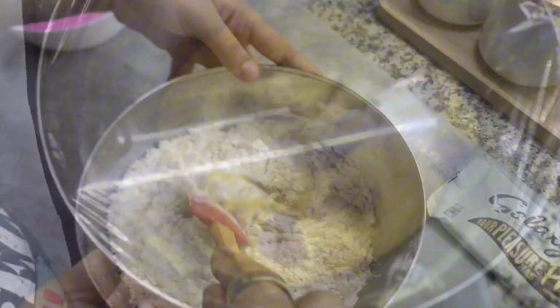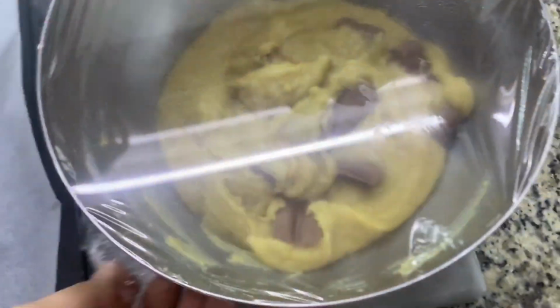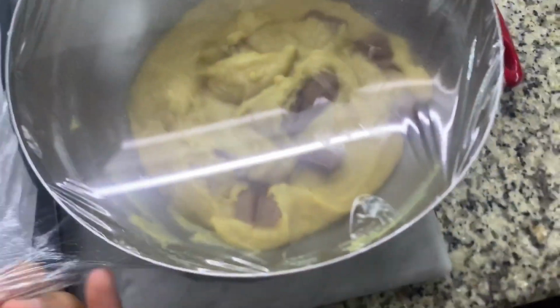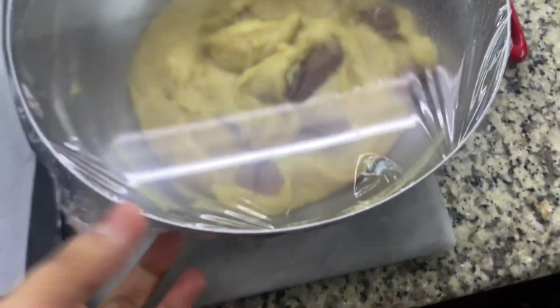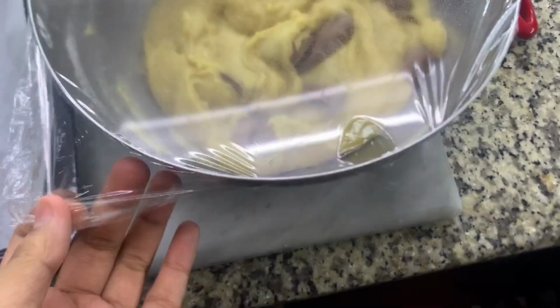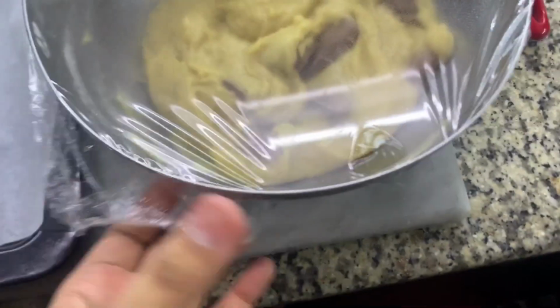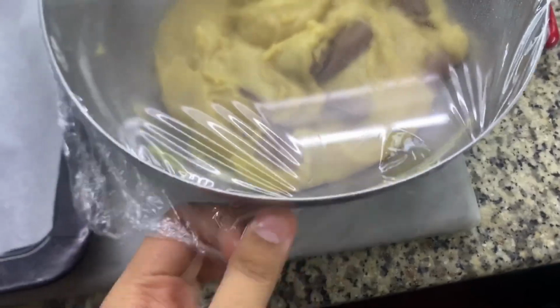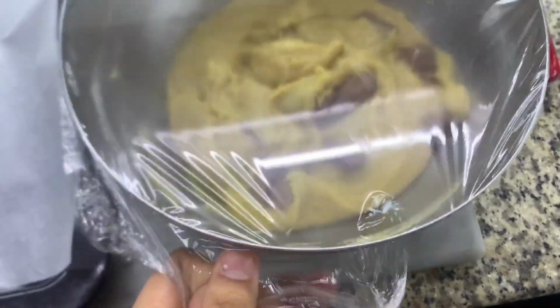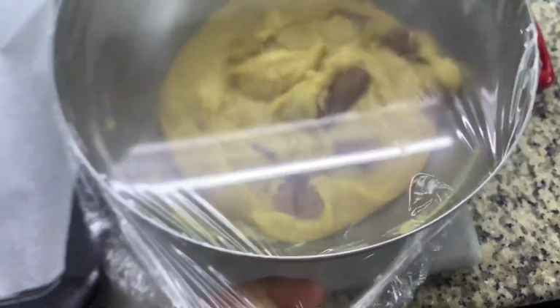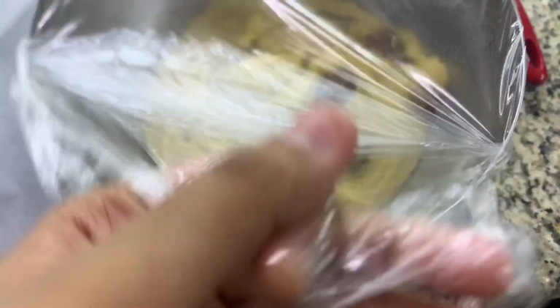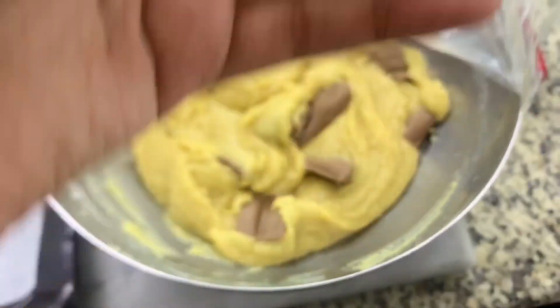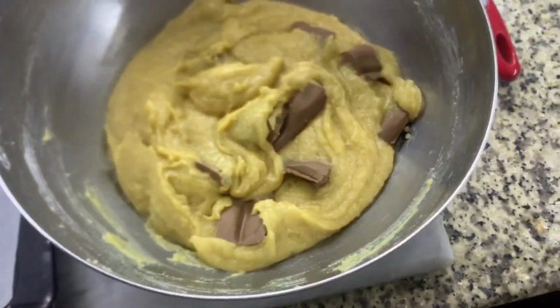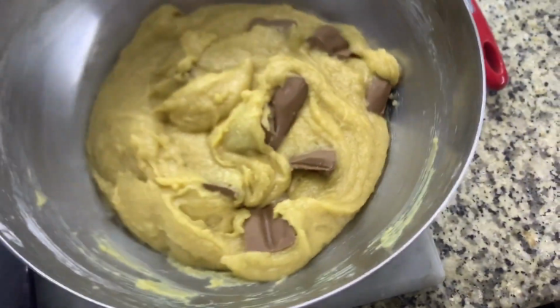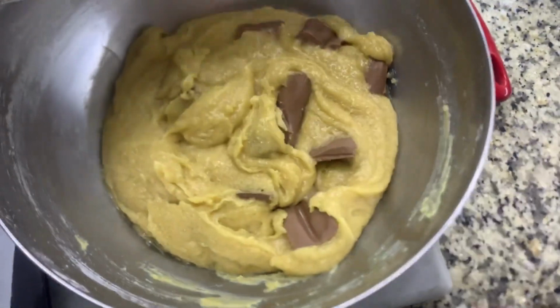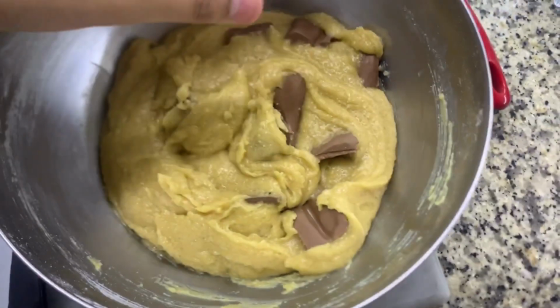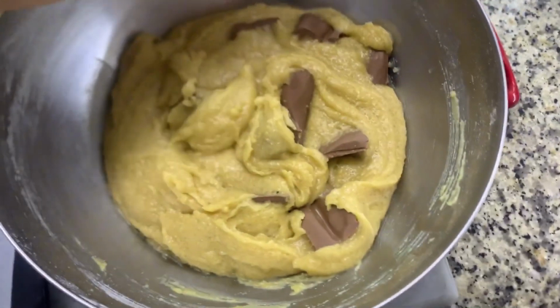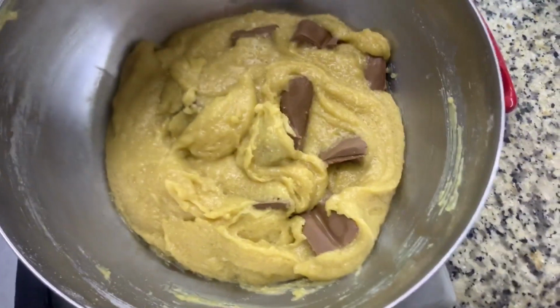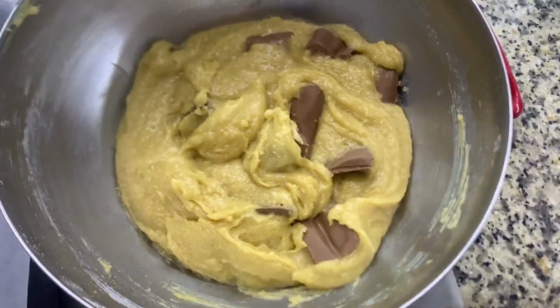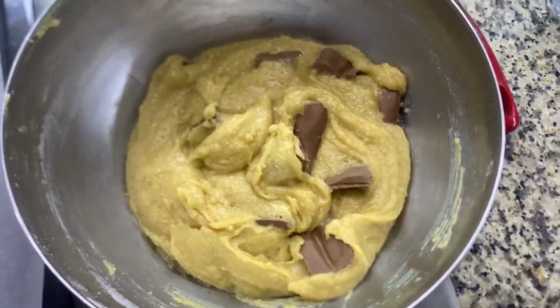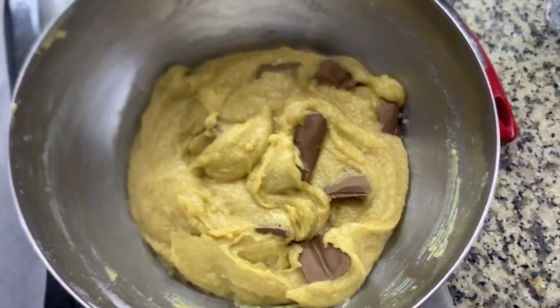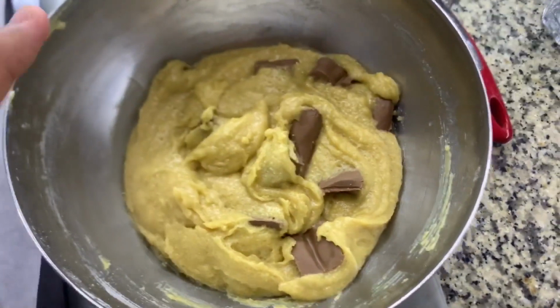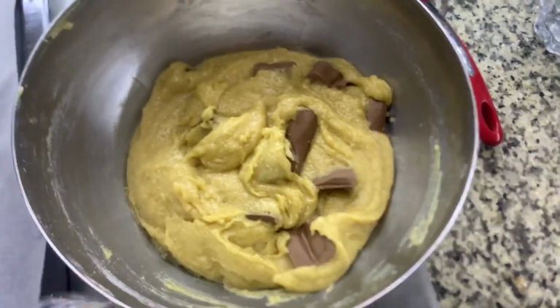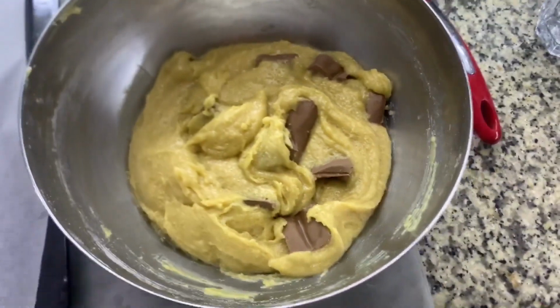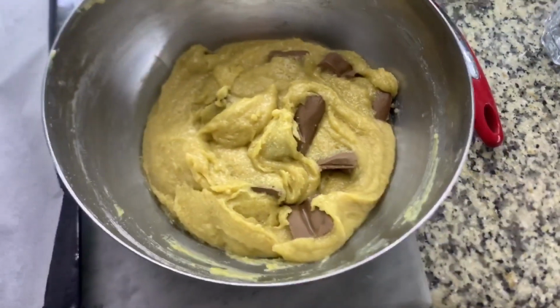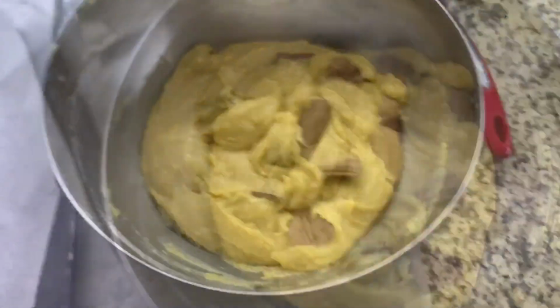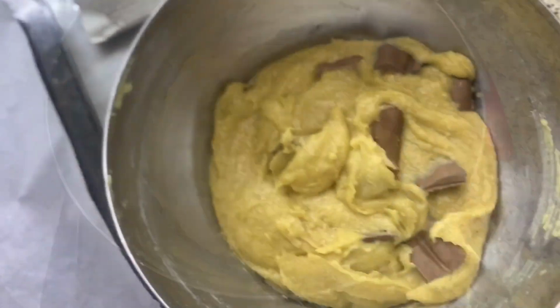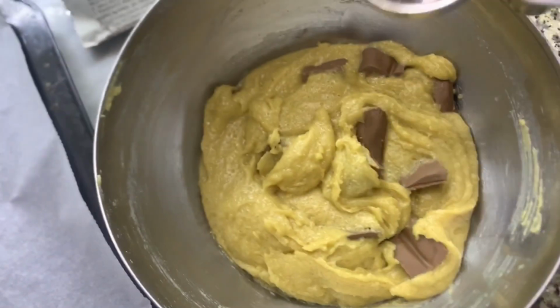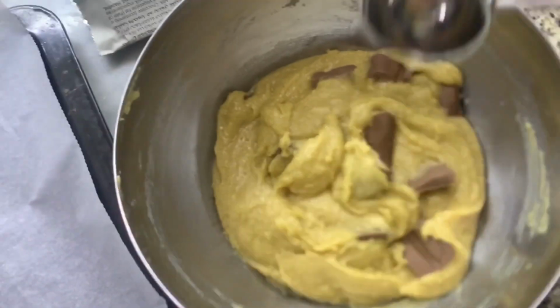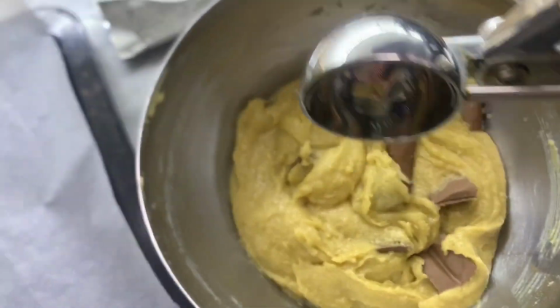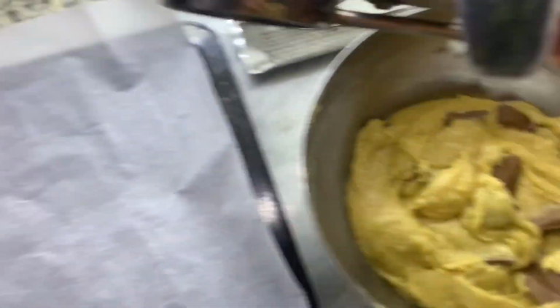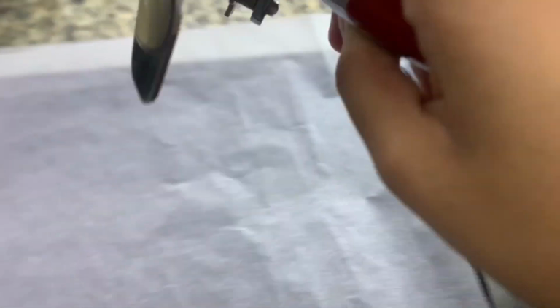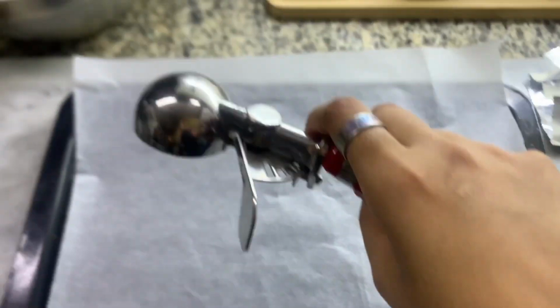This is done. I put chocolate chunks in it and put it in the oven for 10-15 minutes. Now I have scooped it in the pan.